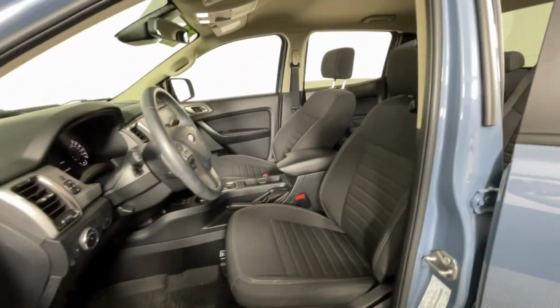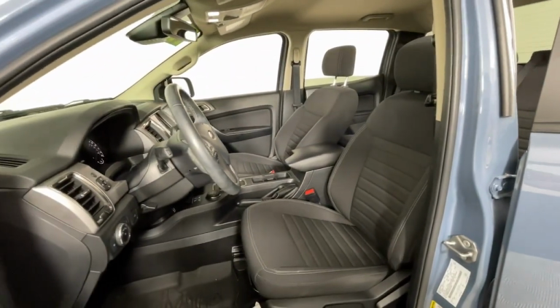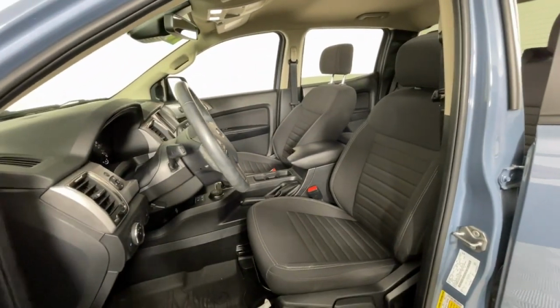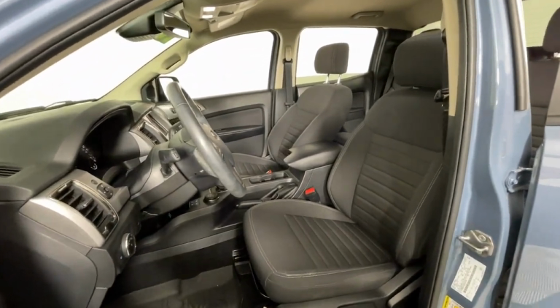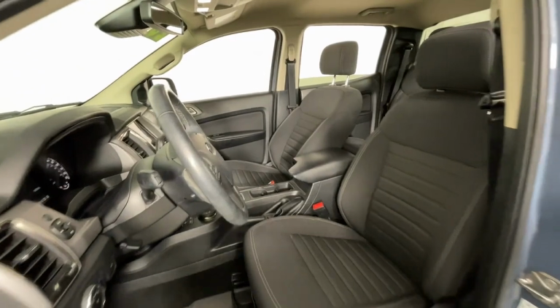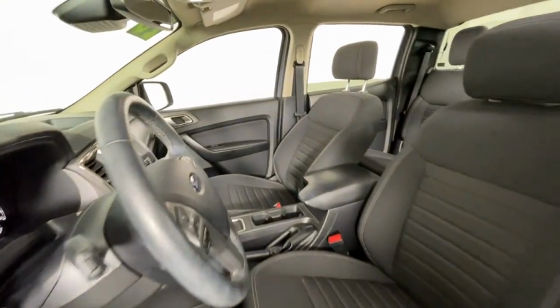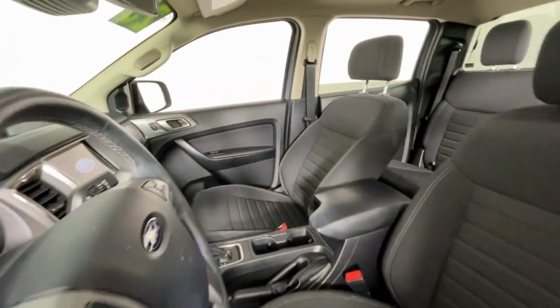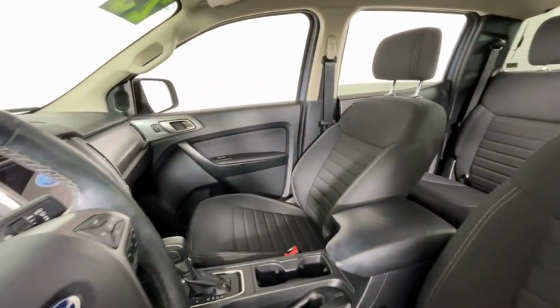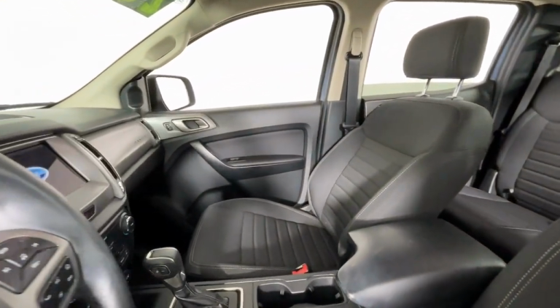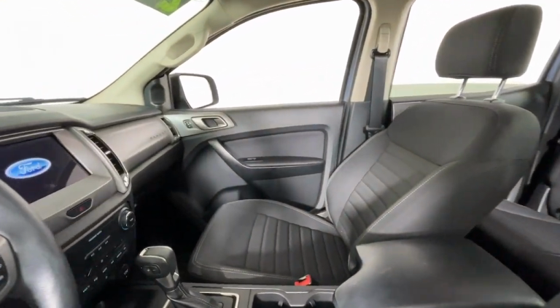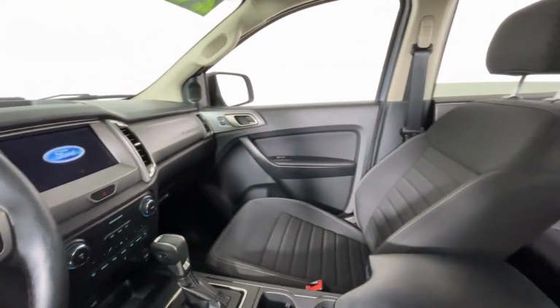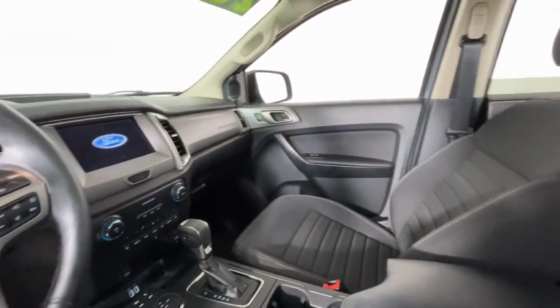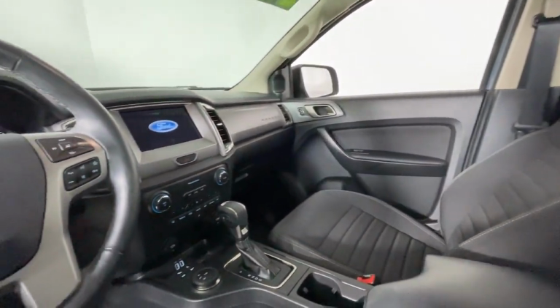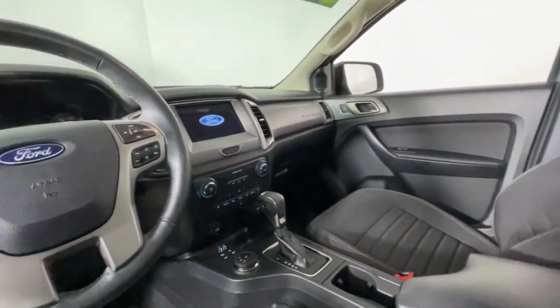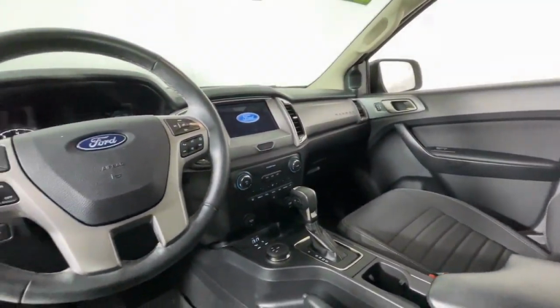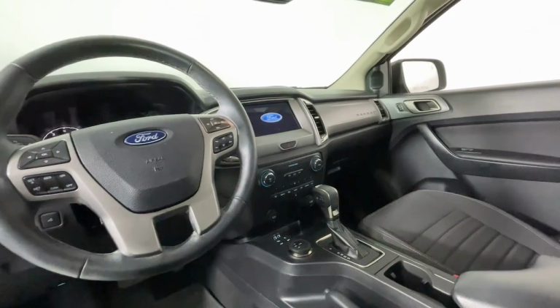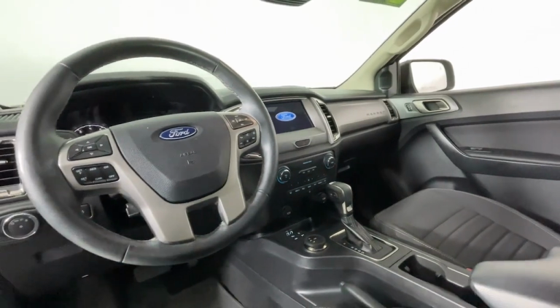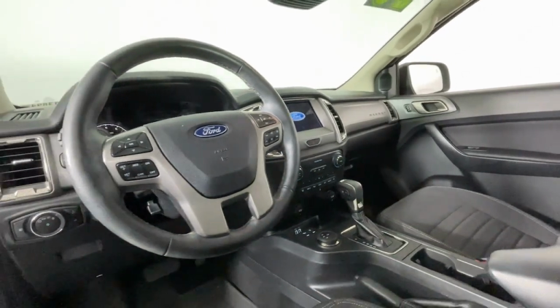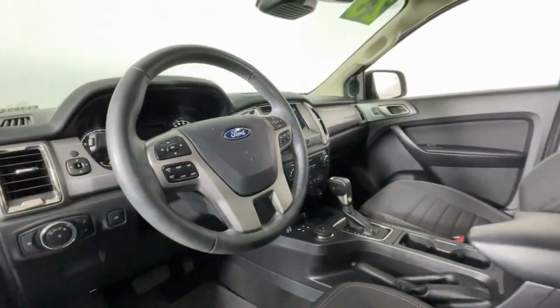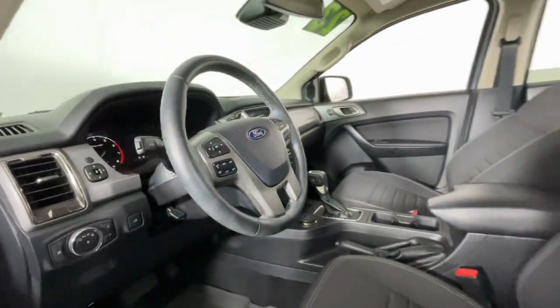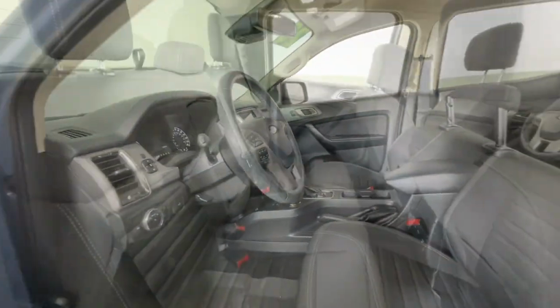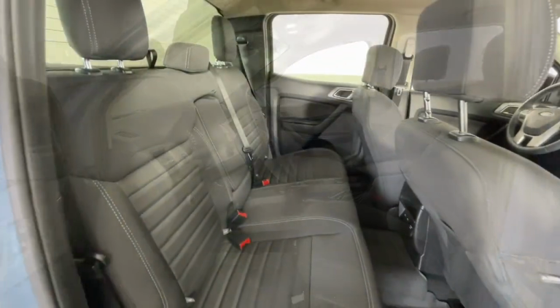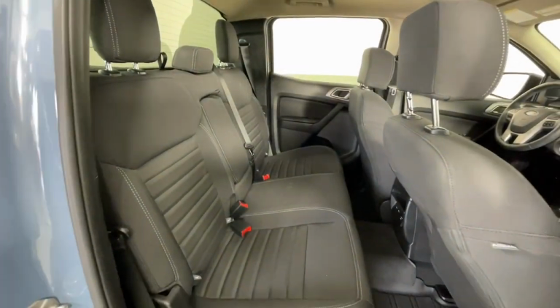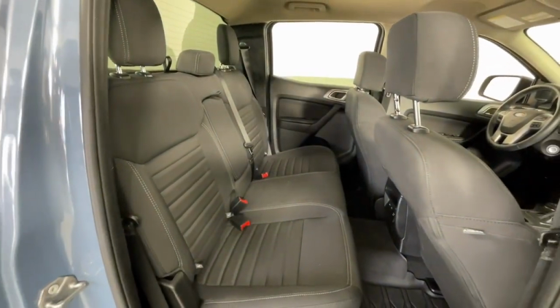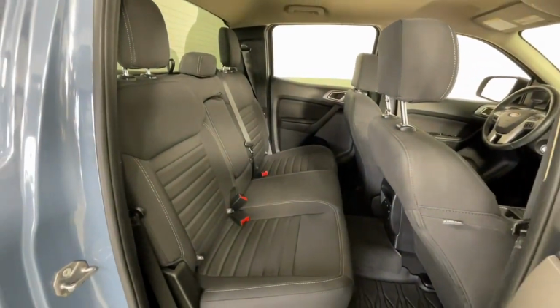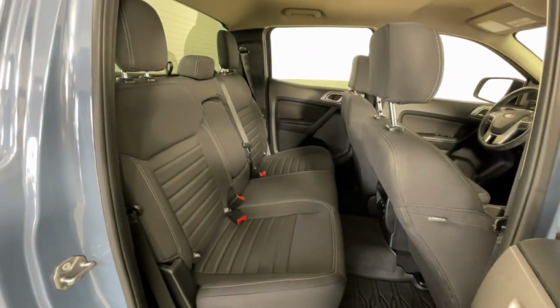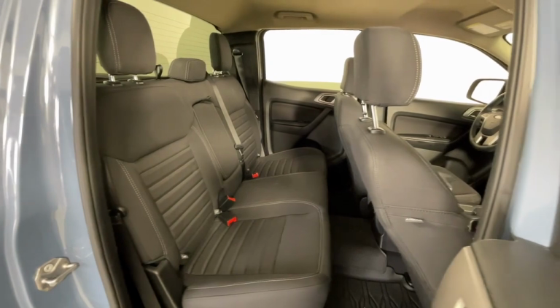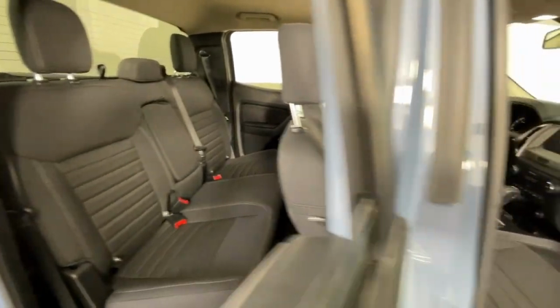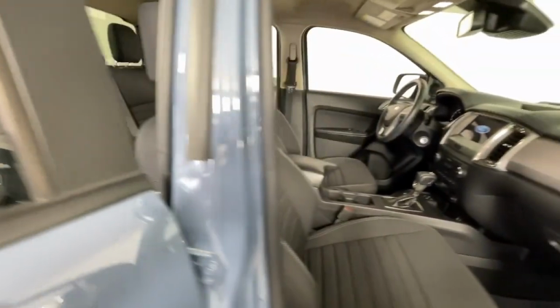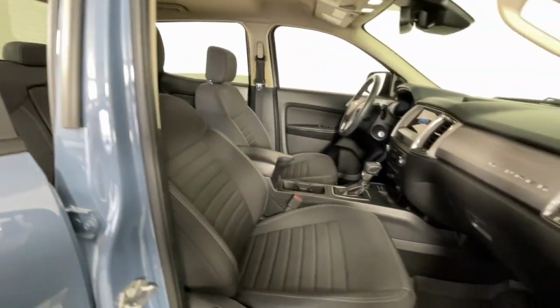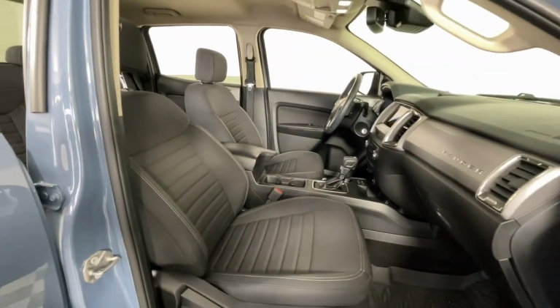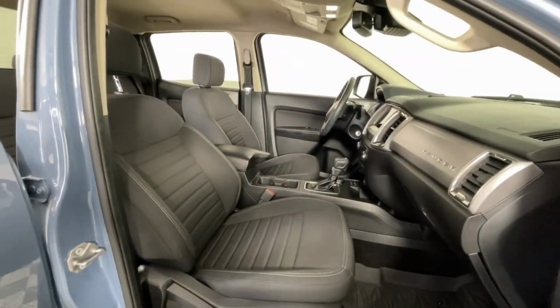Rigorously tested and proven tough even under extreme conditions, it offers a surprising tow and payload capacity, aerodynamic styling, and an irresistible blend of comfort and convenience. These are just some of the great options this vehicle comes with.